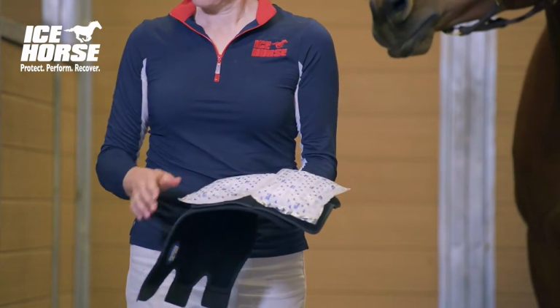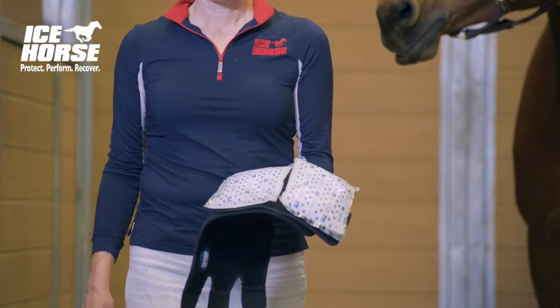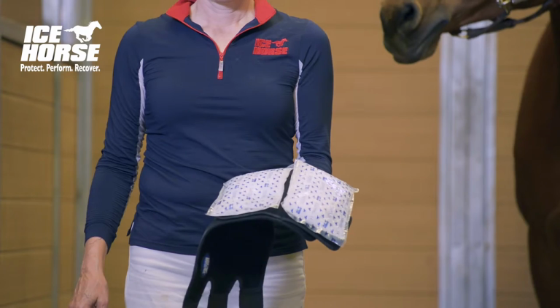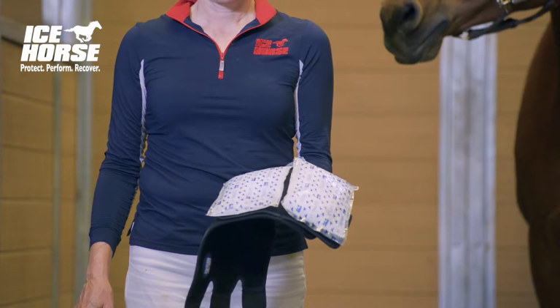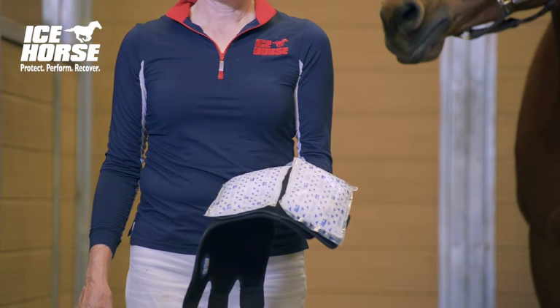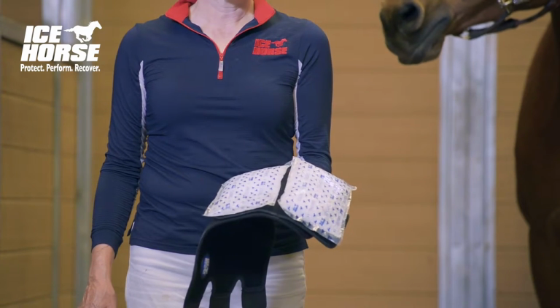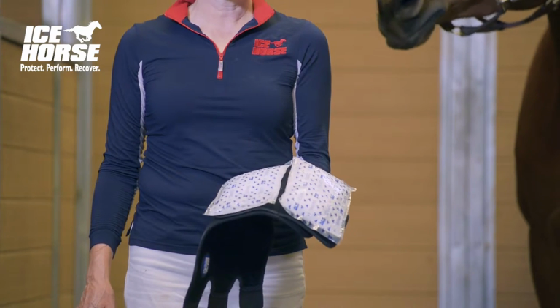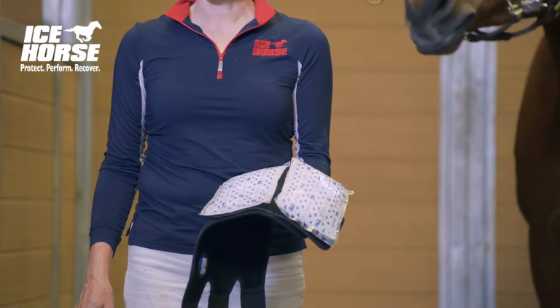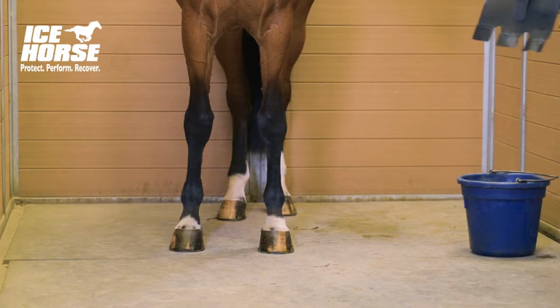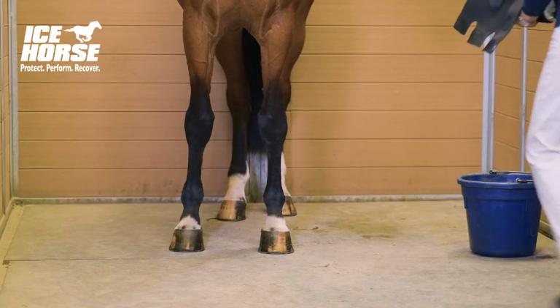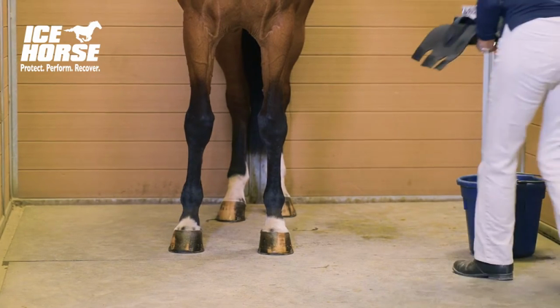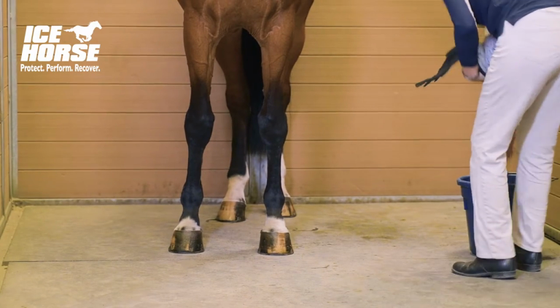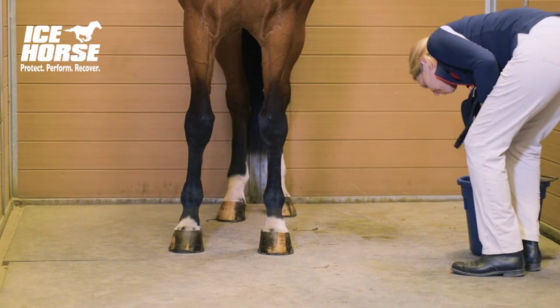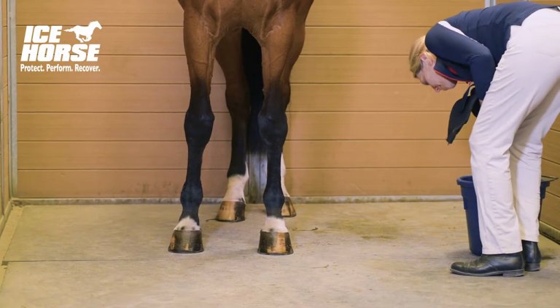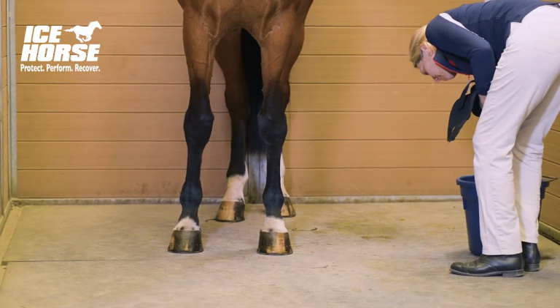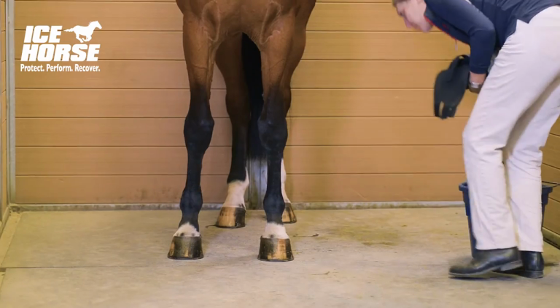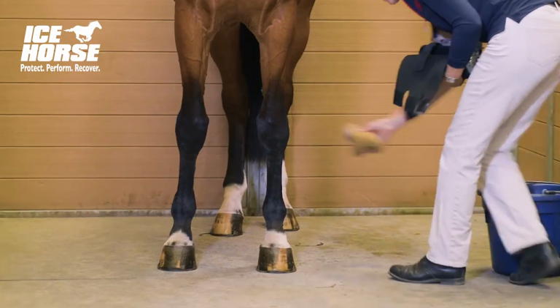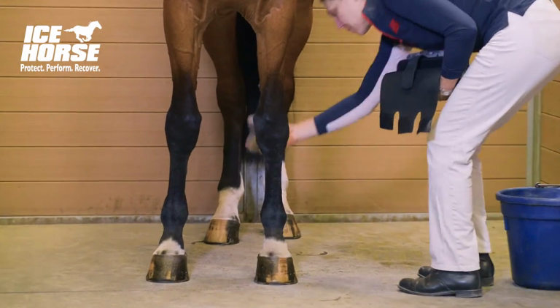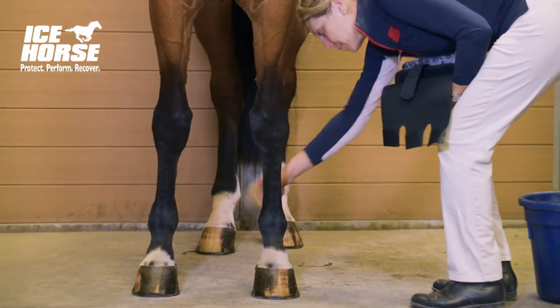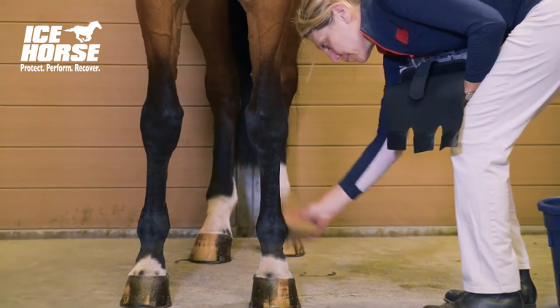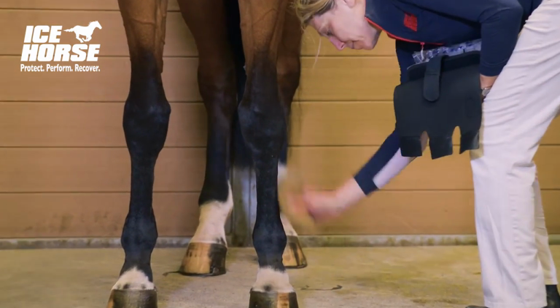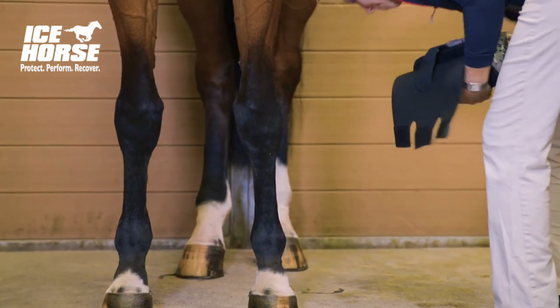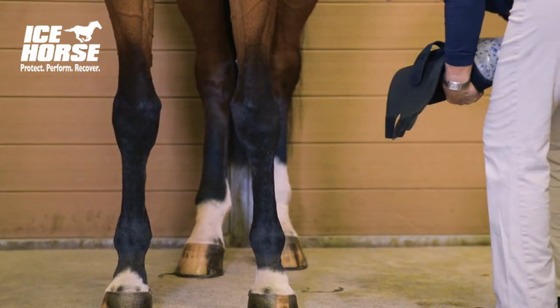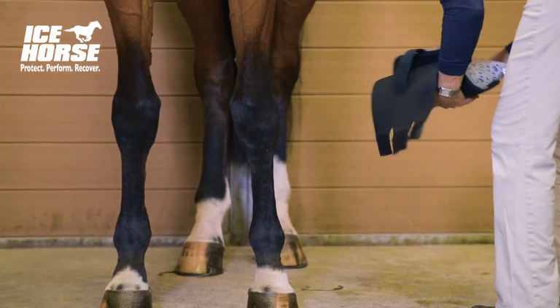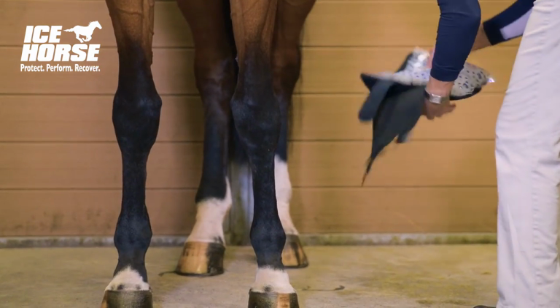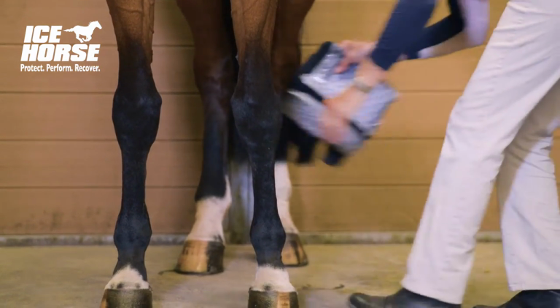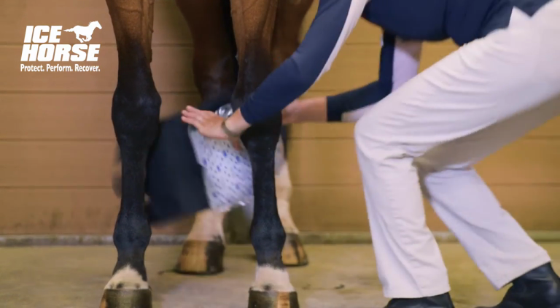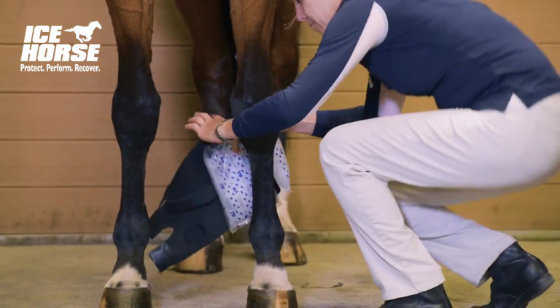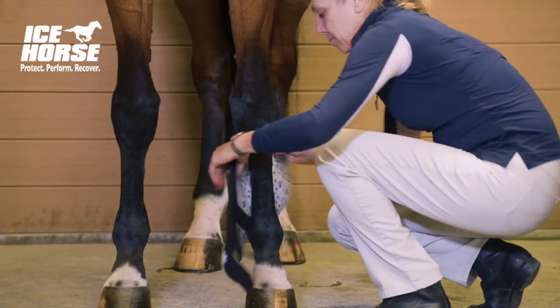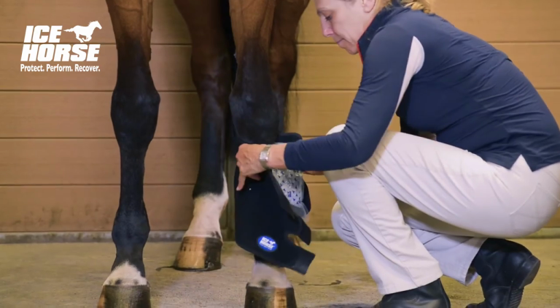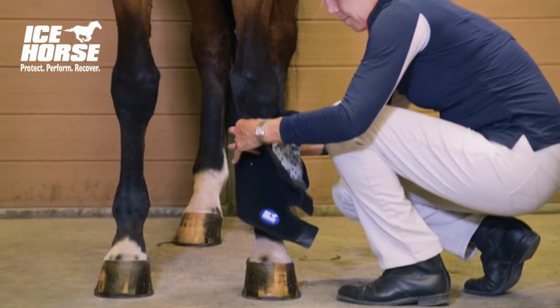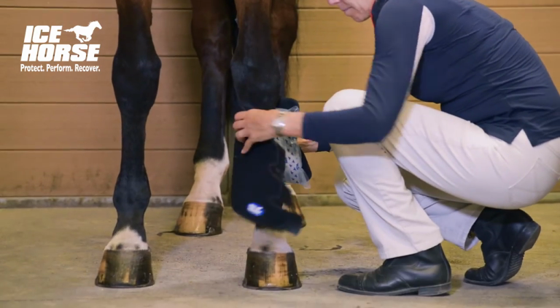Now you're ready to apply the tendon wrap to the horse. Lightly sponge the horse's leg. A thin layer of water will provide a better transfer of cold against the horse's tendon.